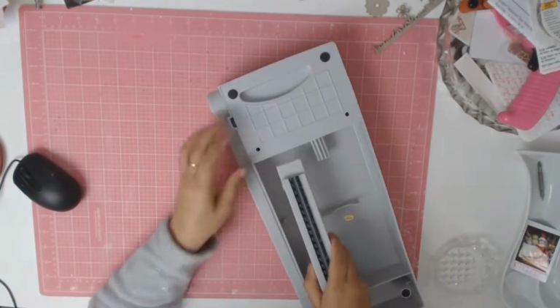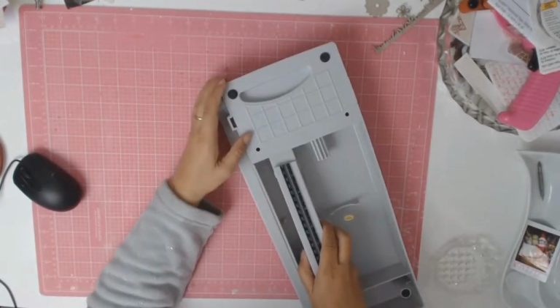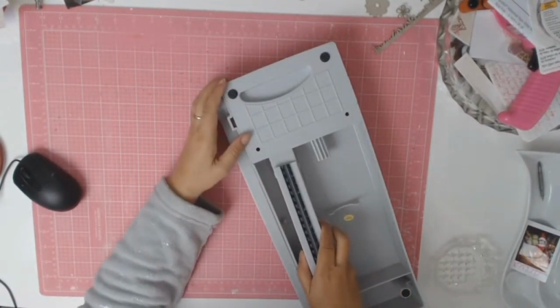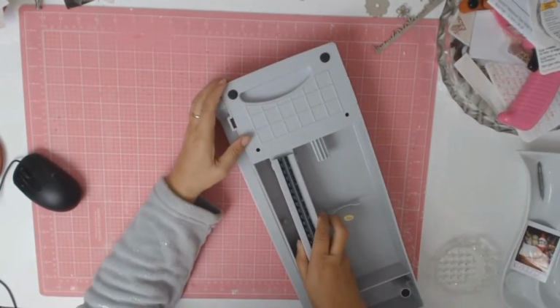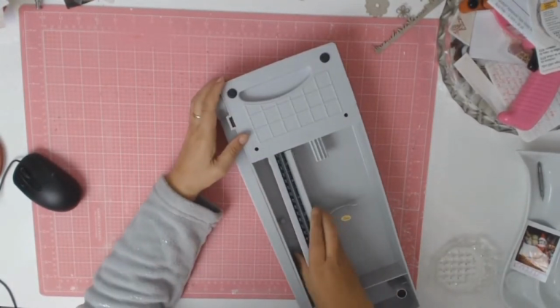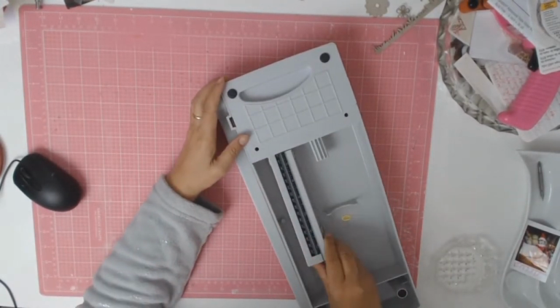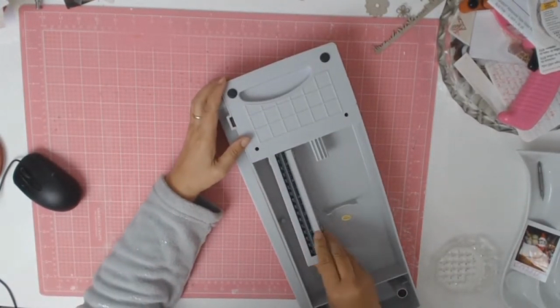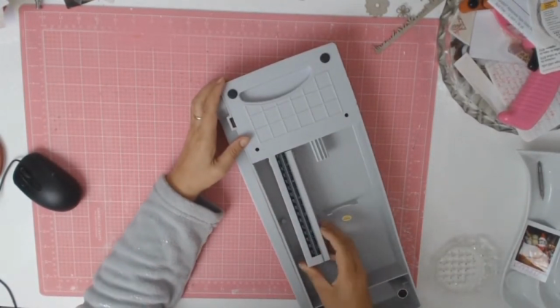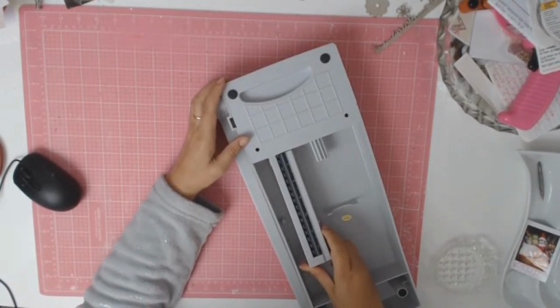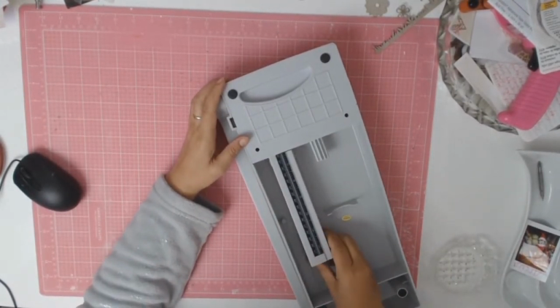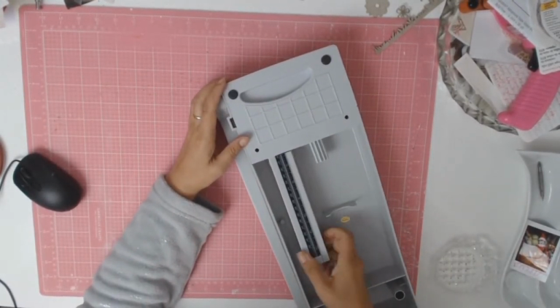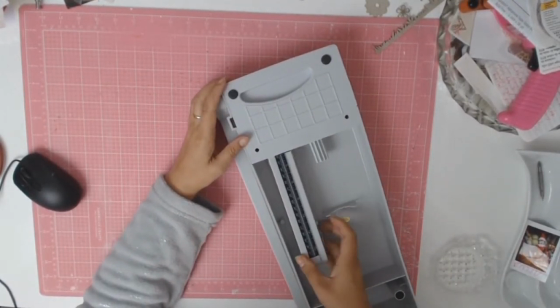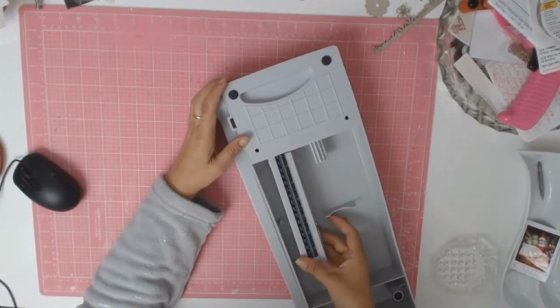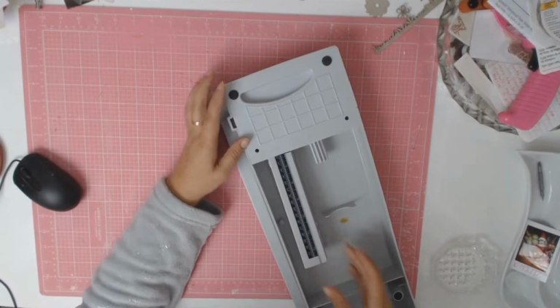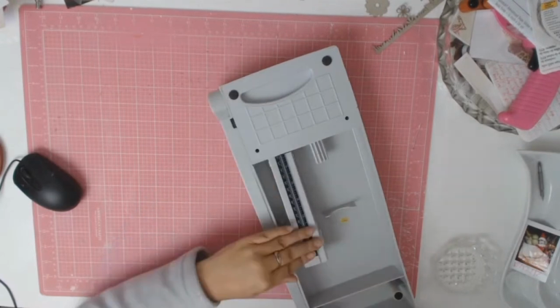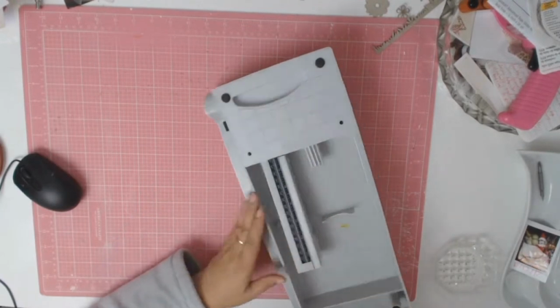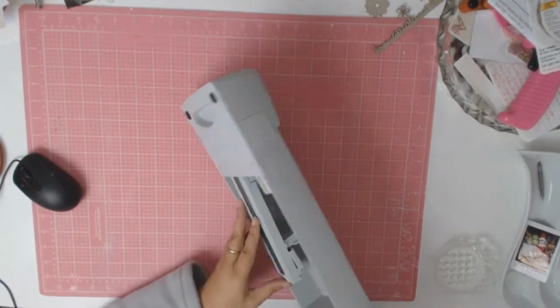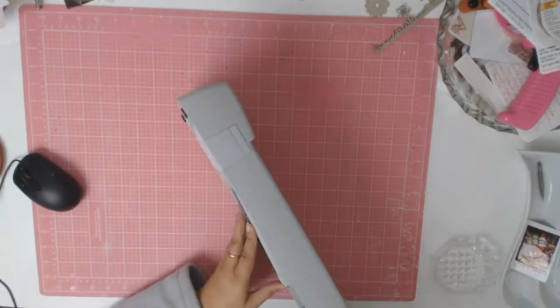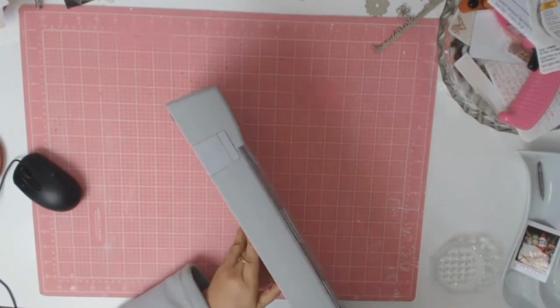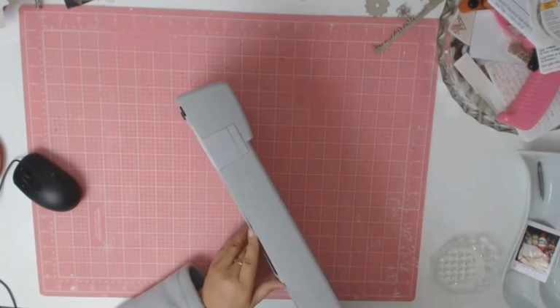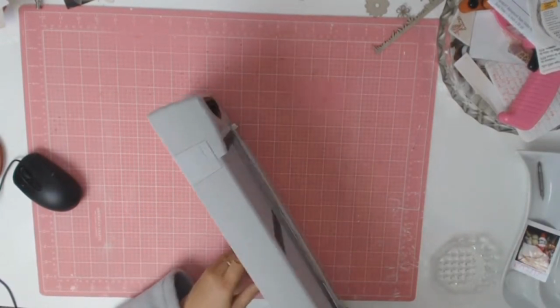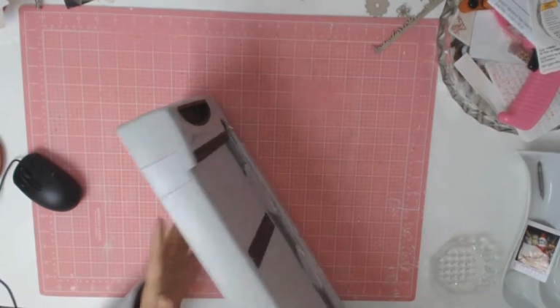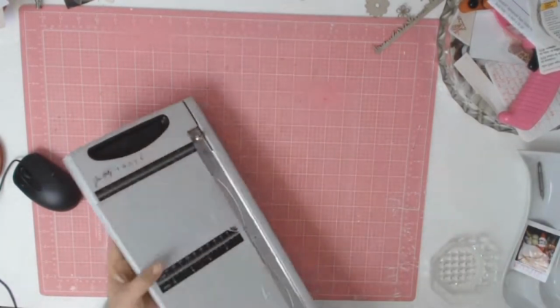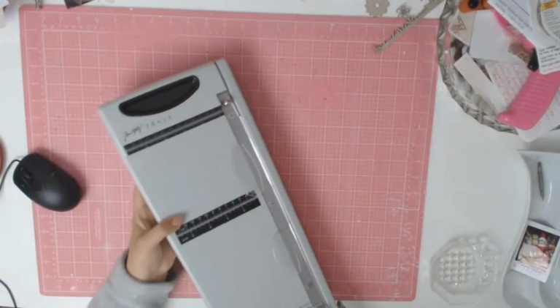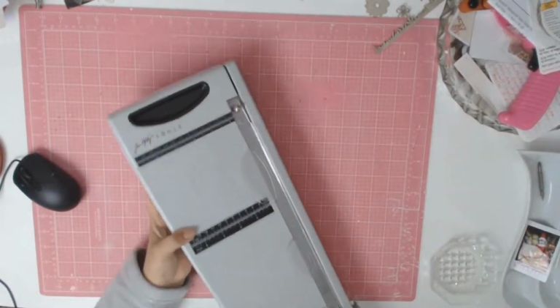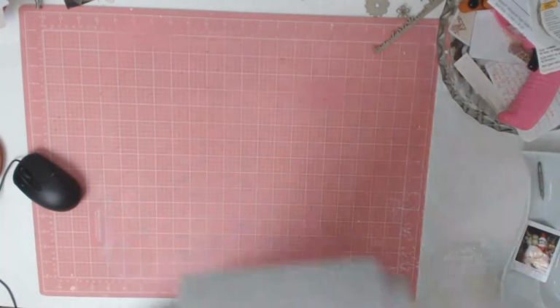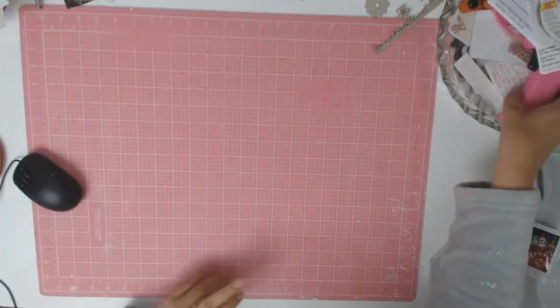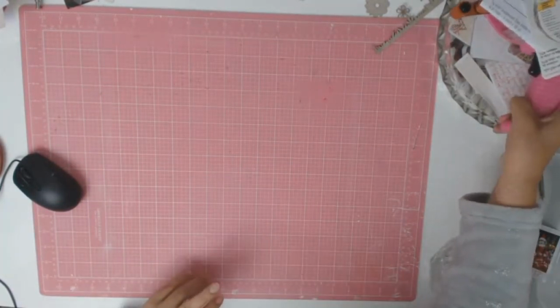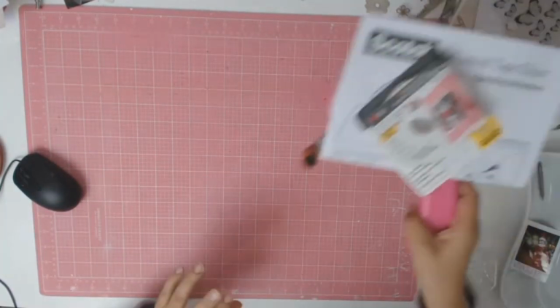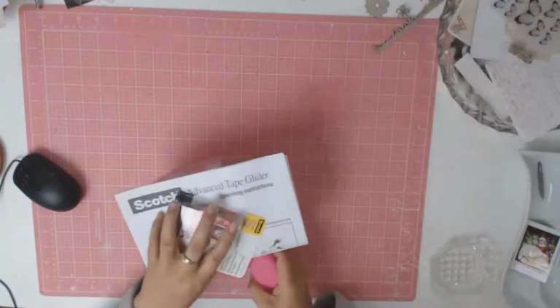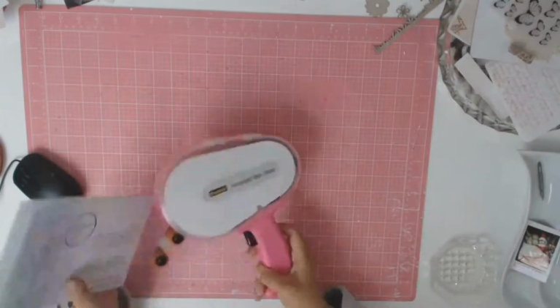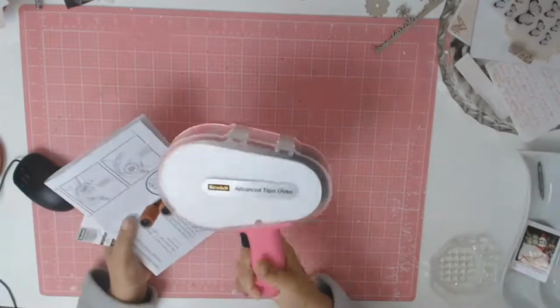That little handle there — if you don't have the space to have it out all the time, you can just tuck it away, and when you need it just attach it. It's really easy to use.